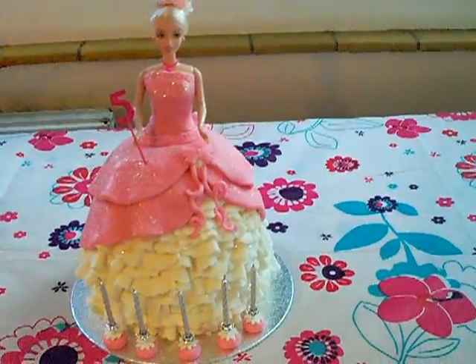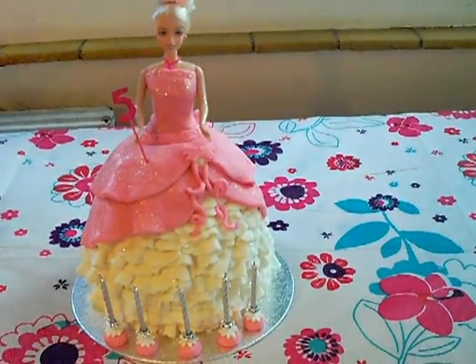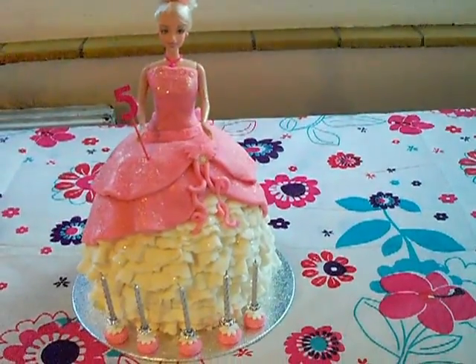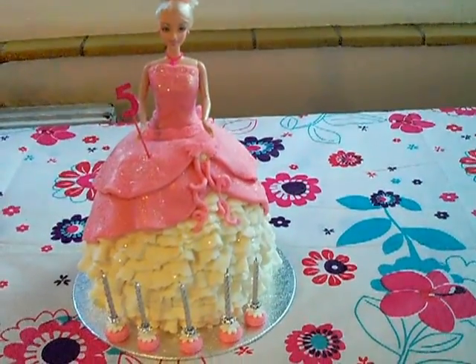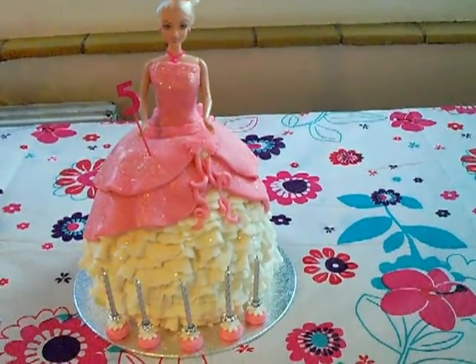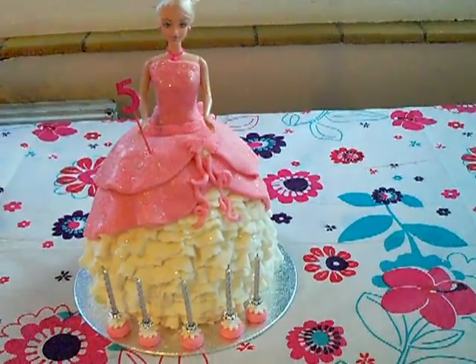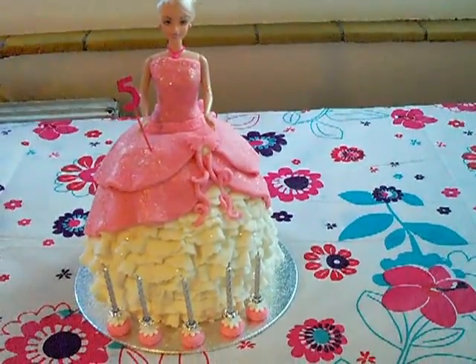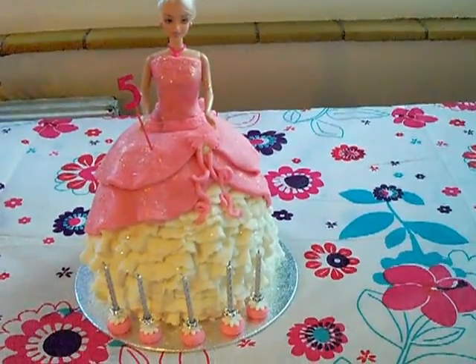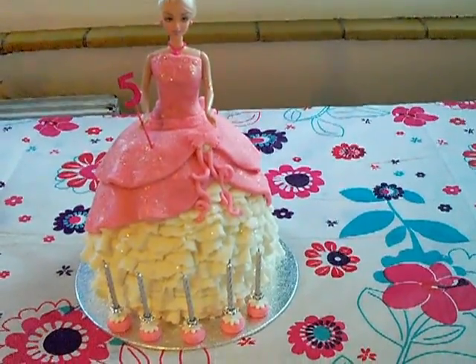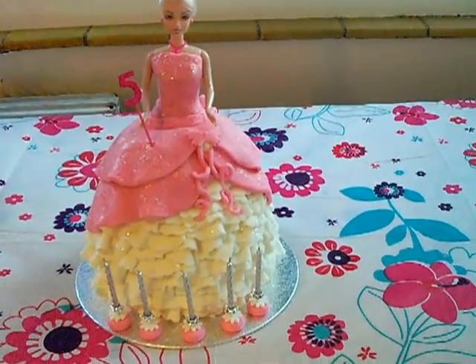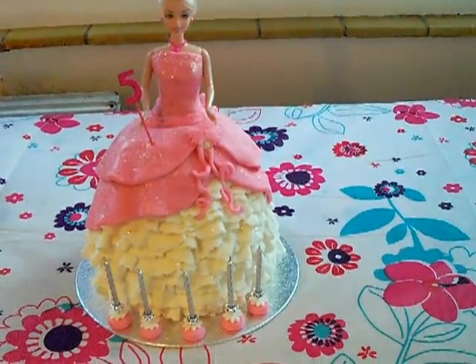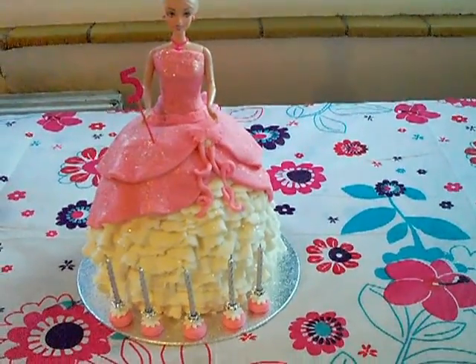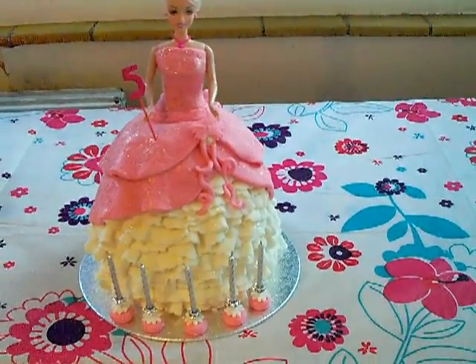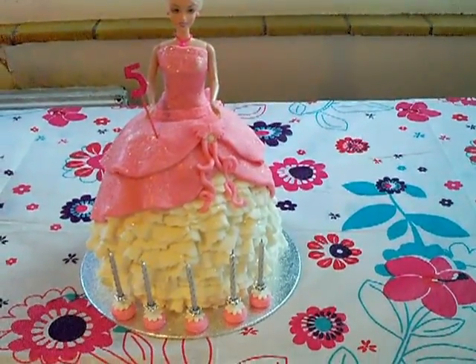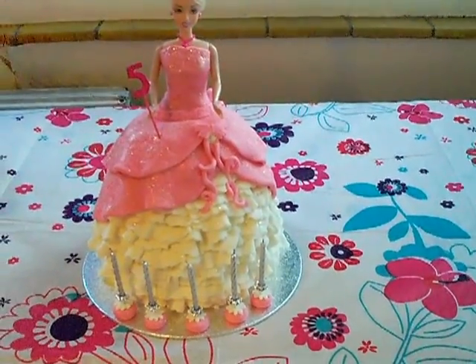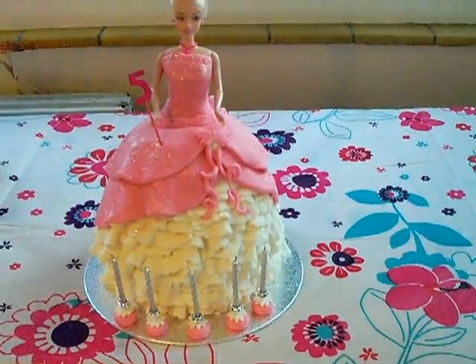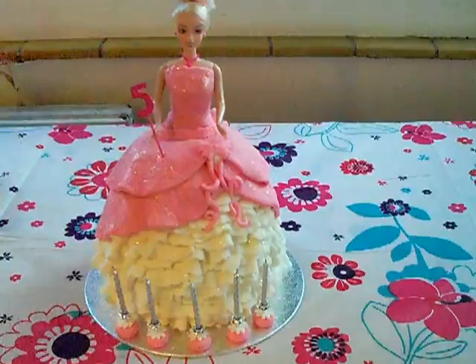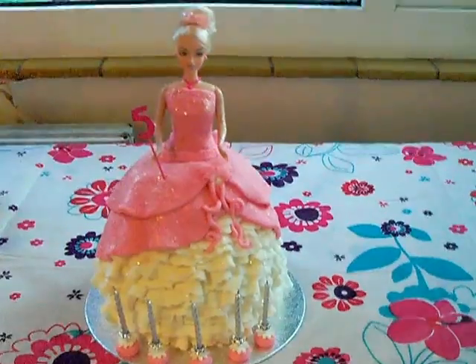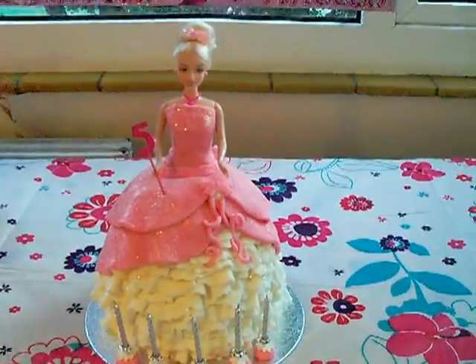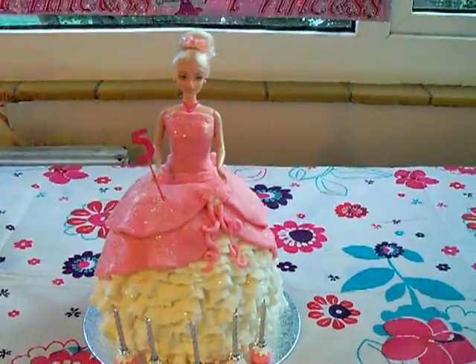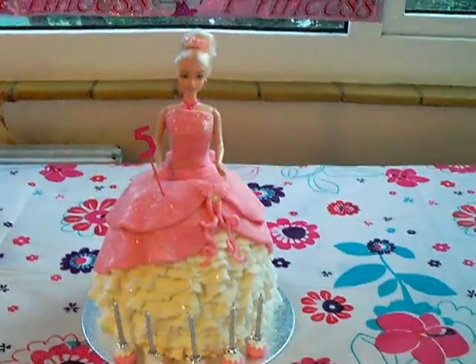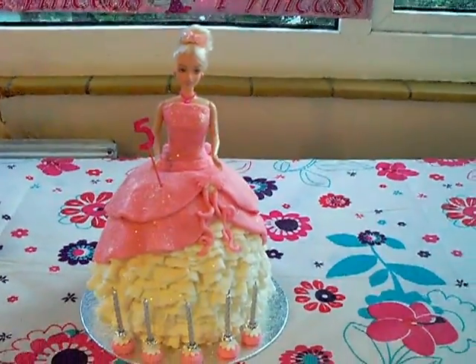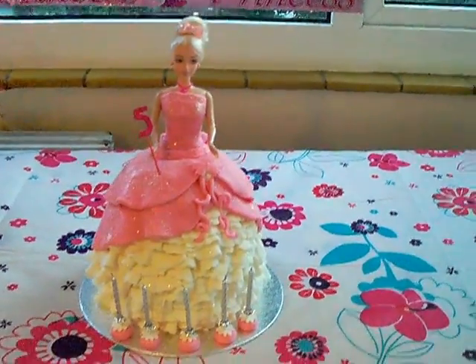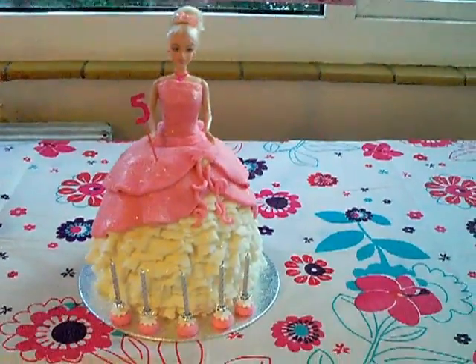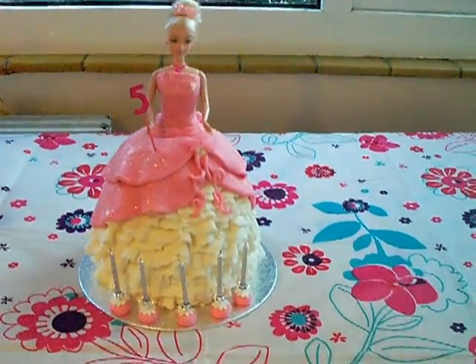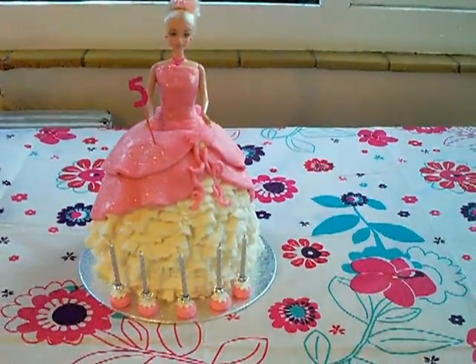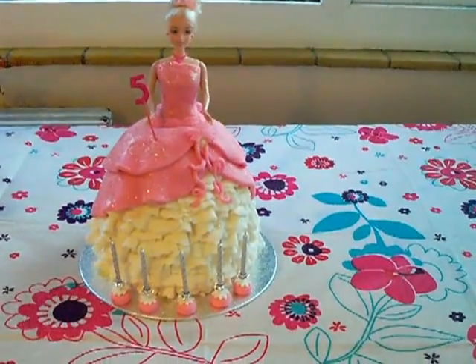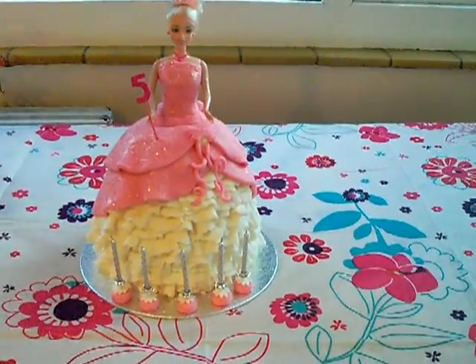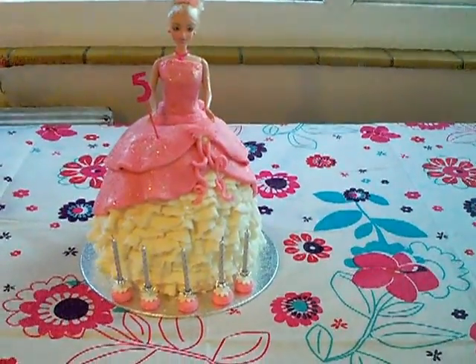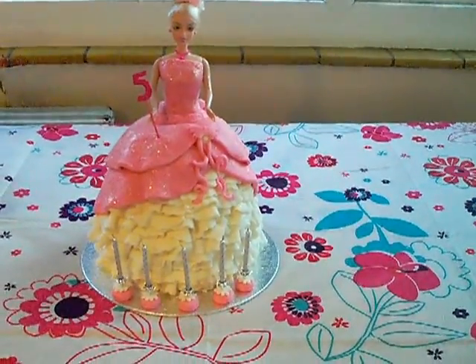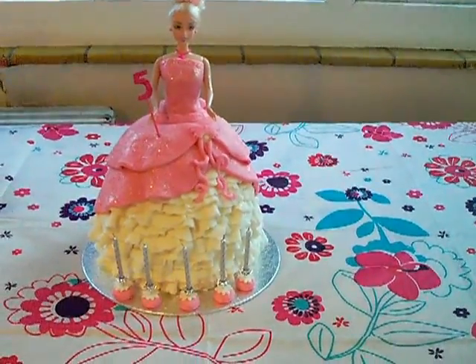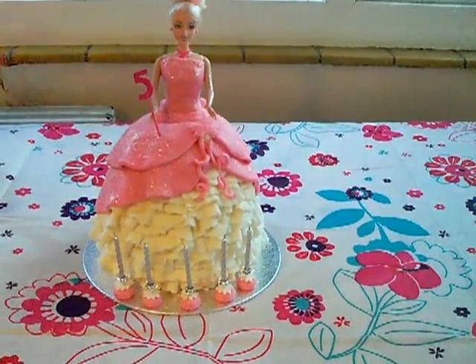Hi everyone. This is my daughter's fifth birthday cake. She wanted another princess doll cake like a couple of years ago.